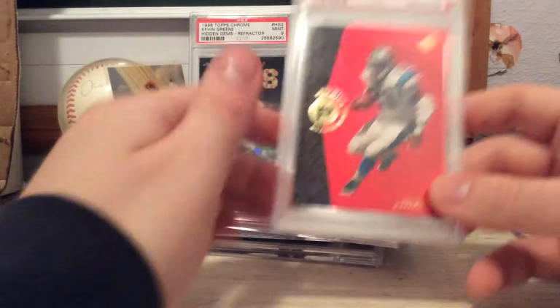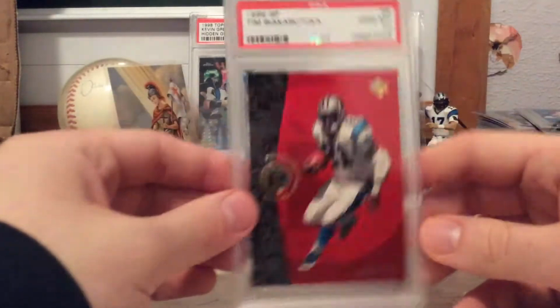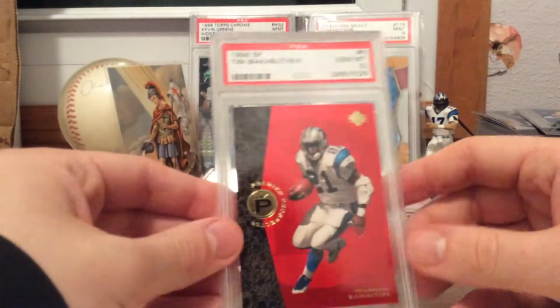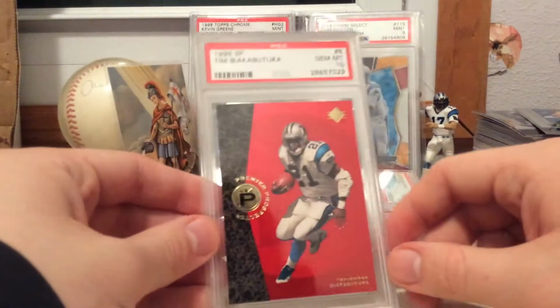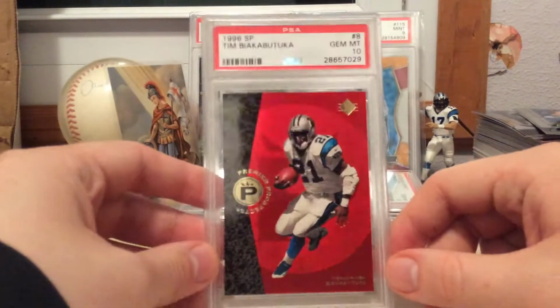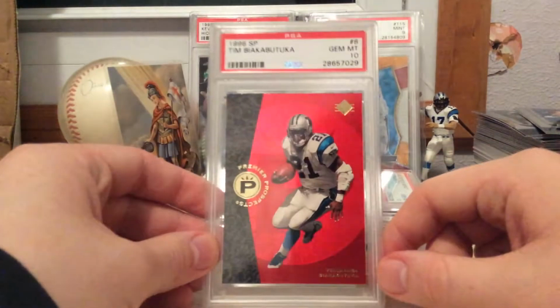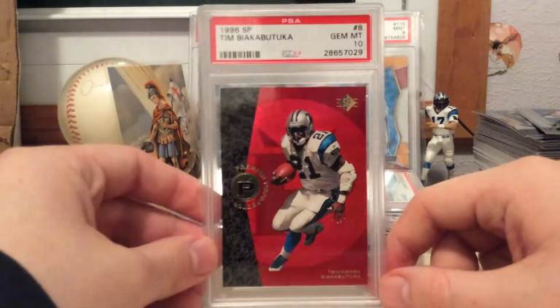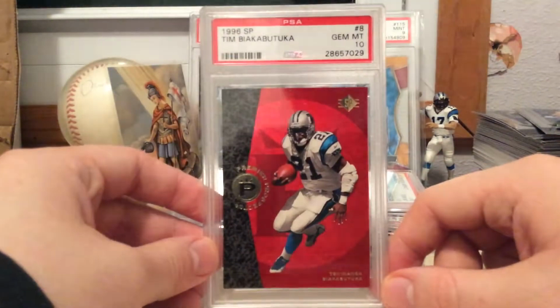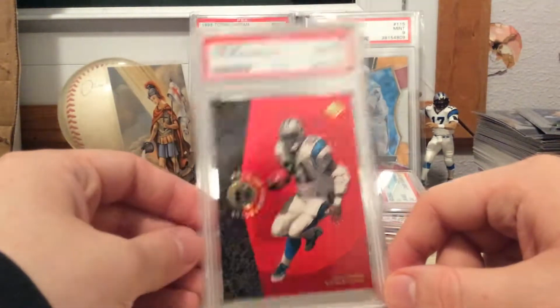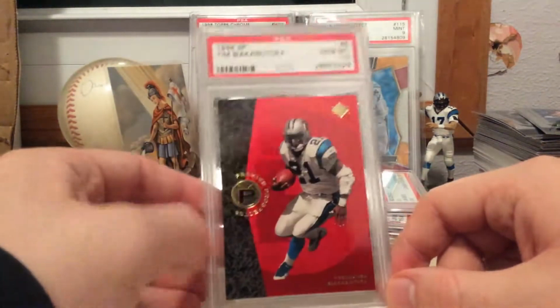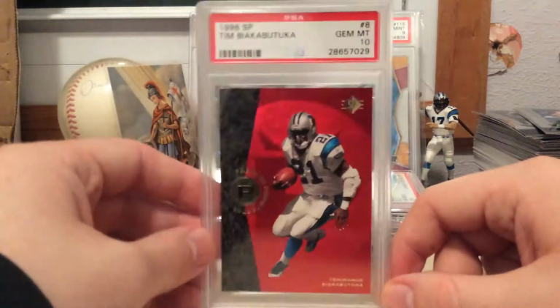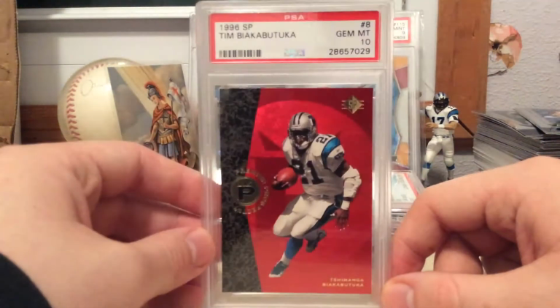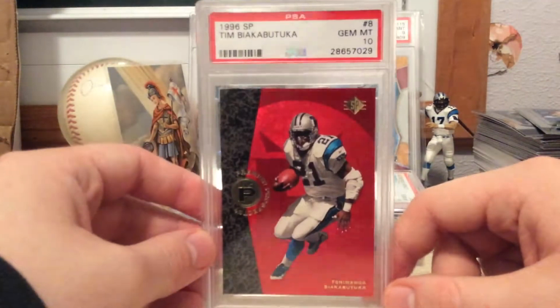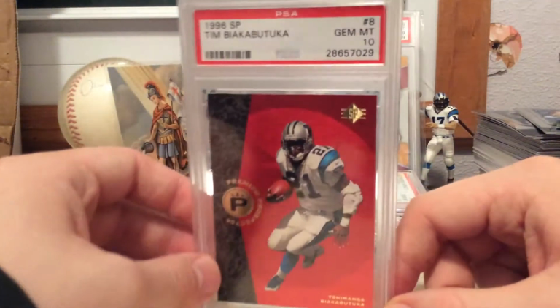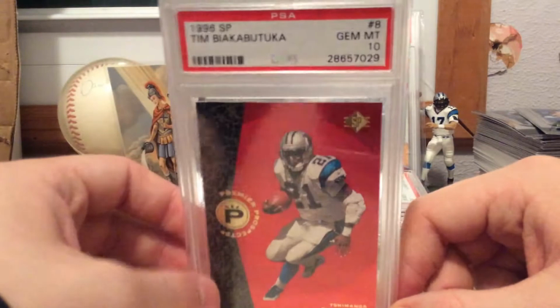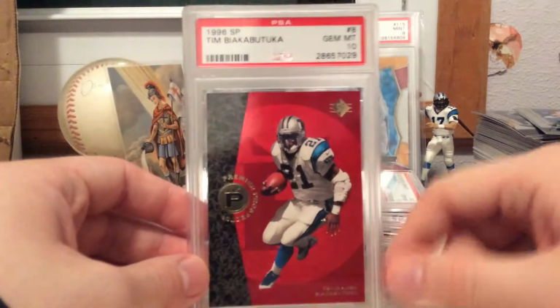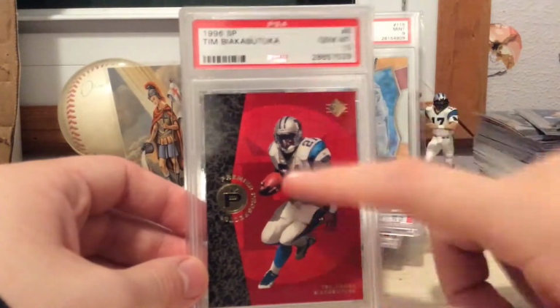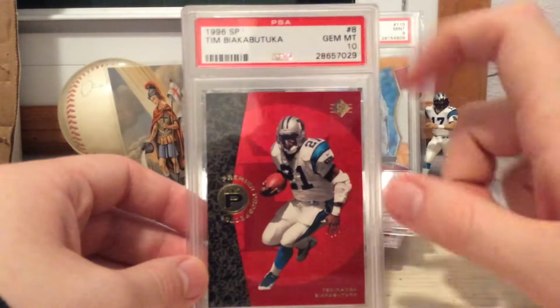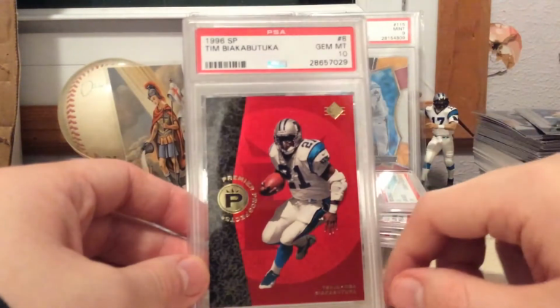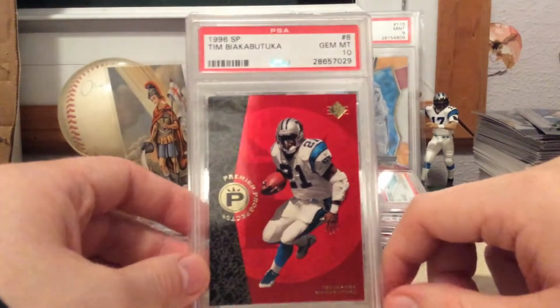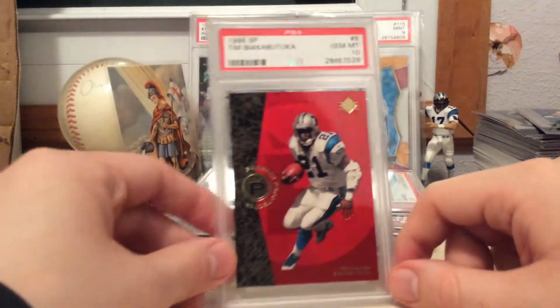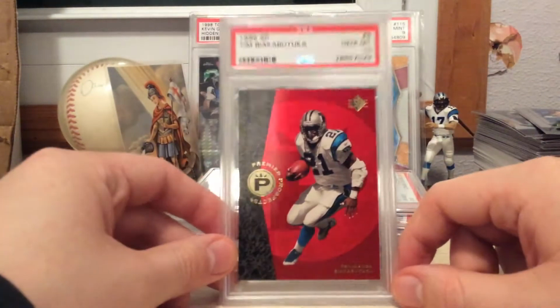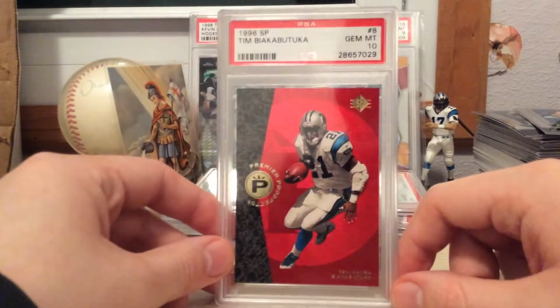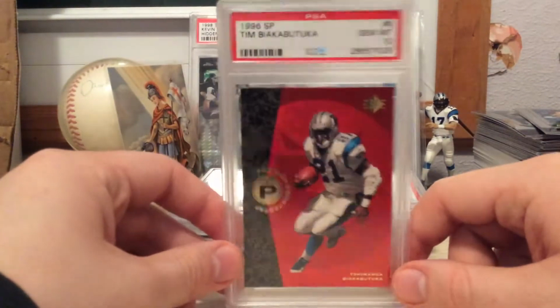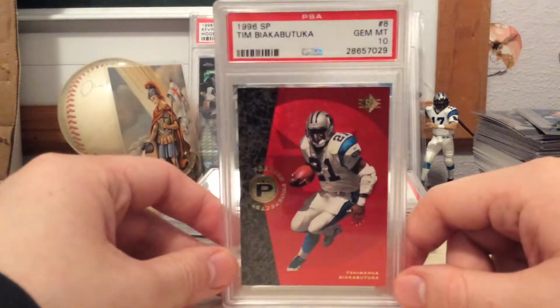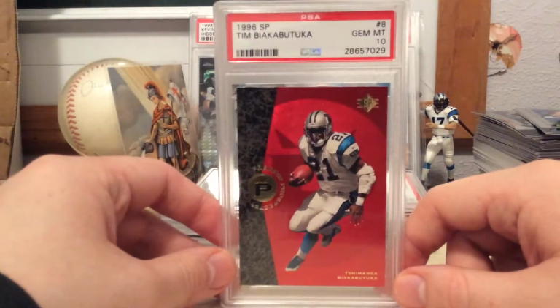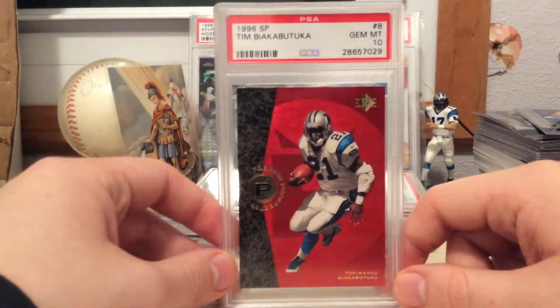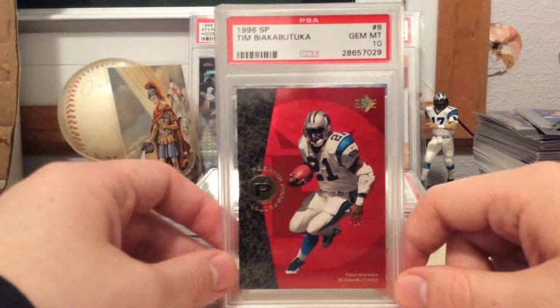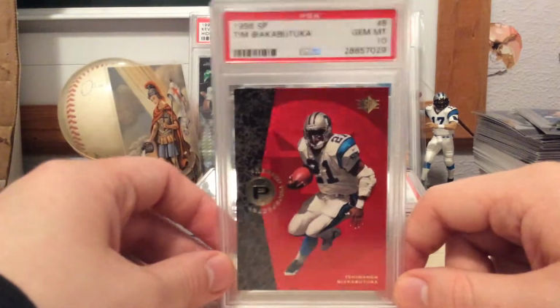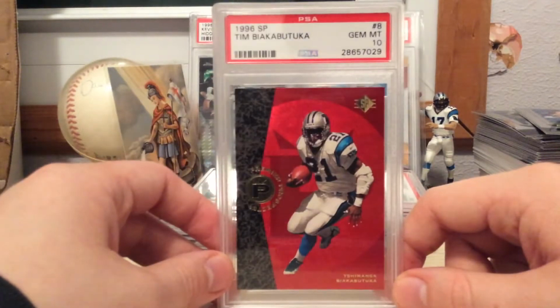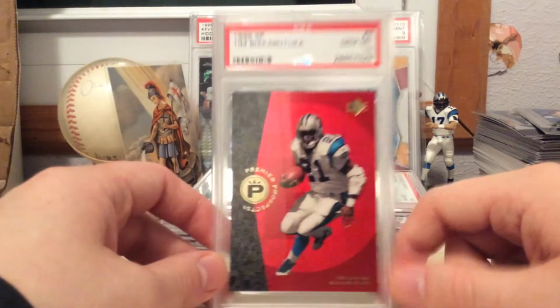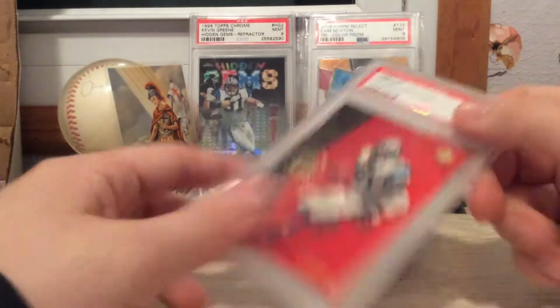Last but not least, this nice 1996 SP Gem 10 Tim Biakabatuka. Always loved his name, and I couldn't pass it up for a cheapie. So that is that.